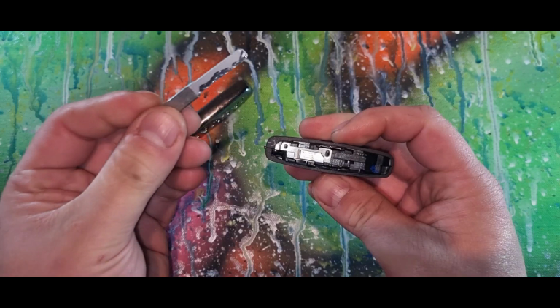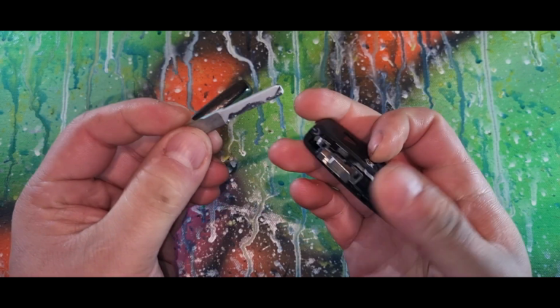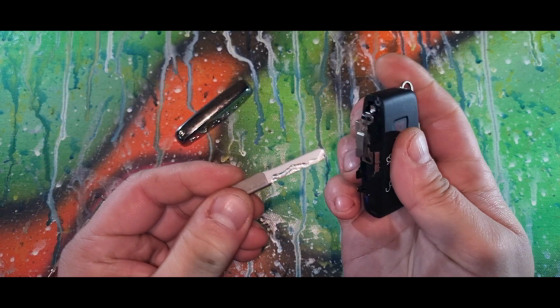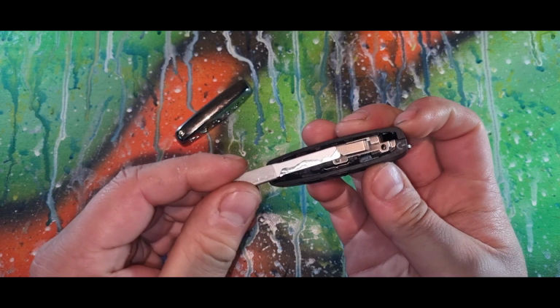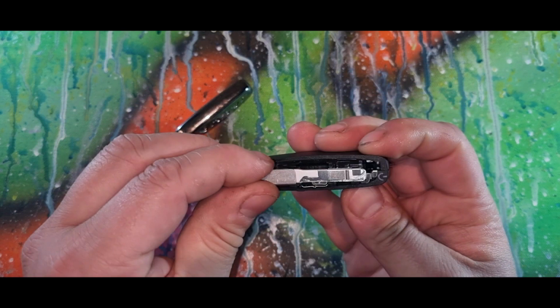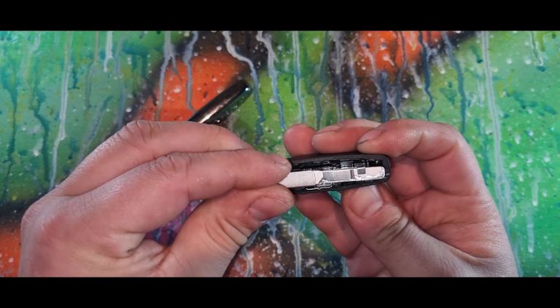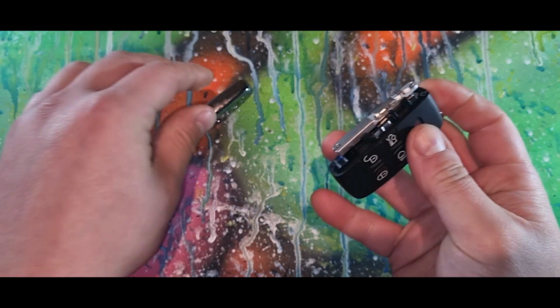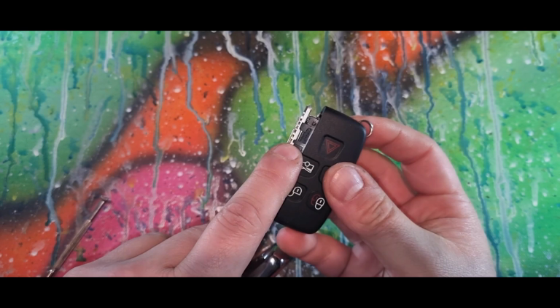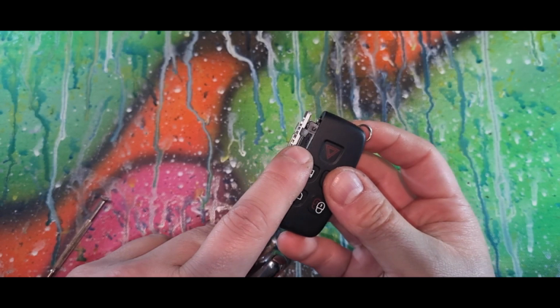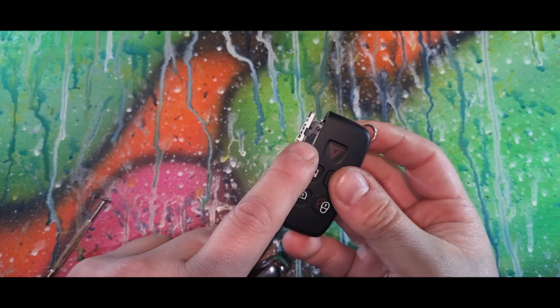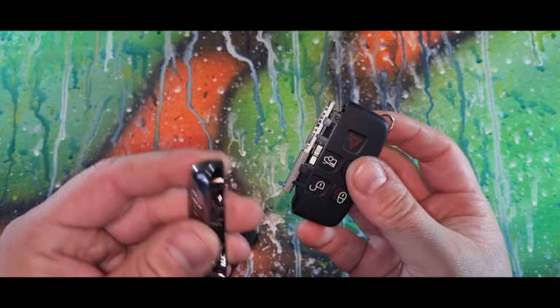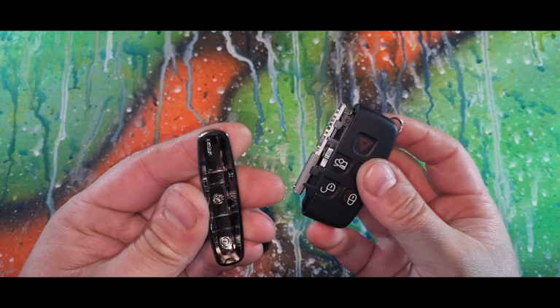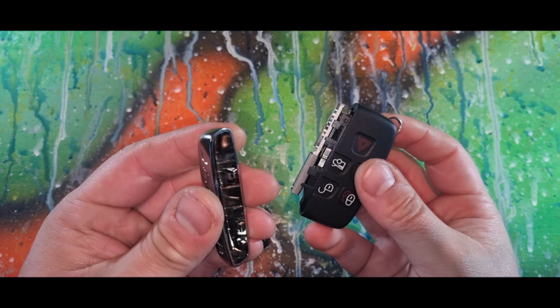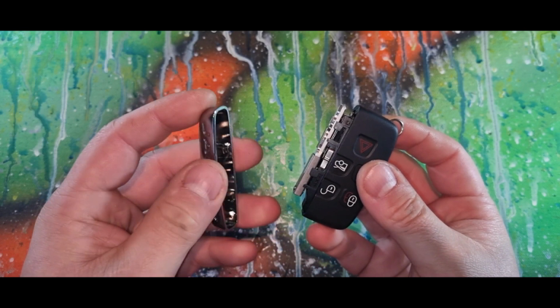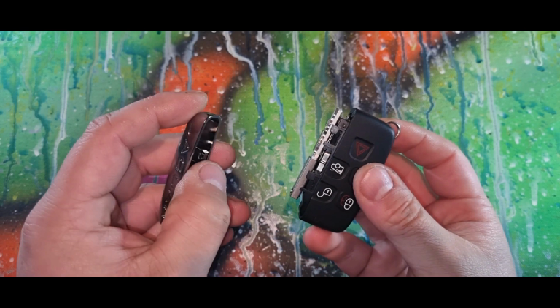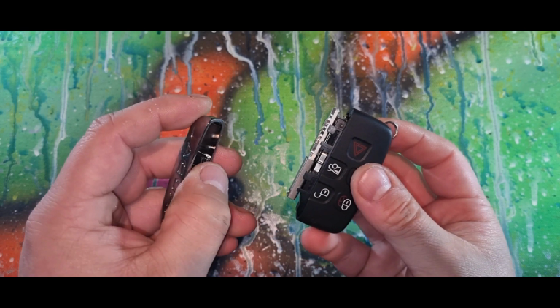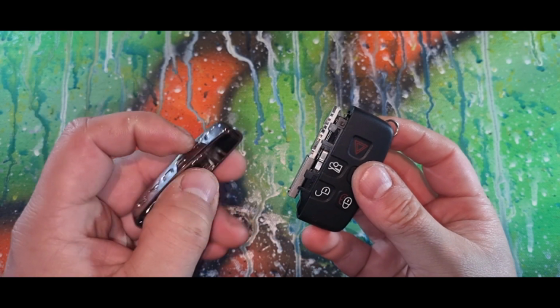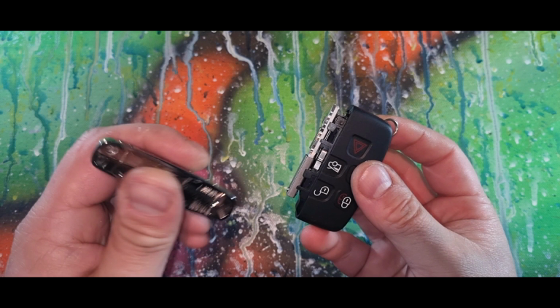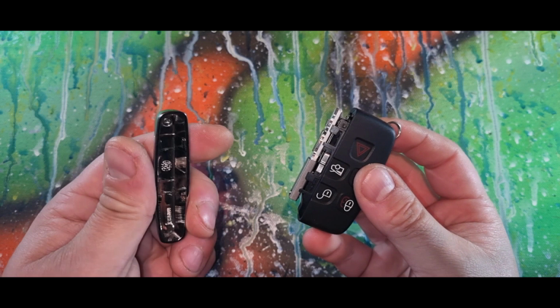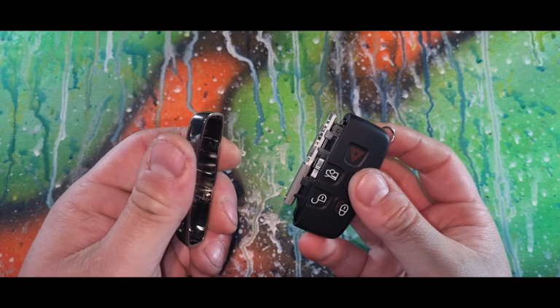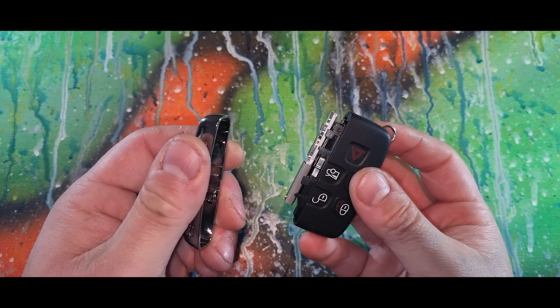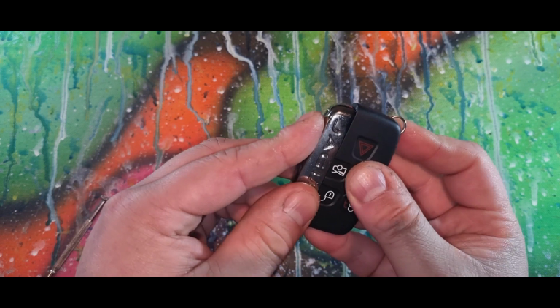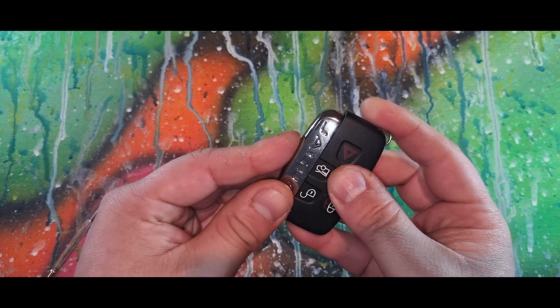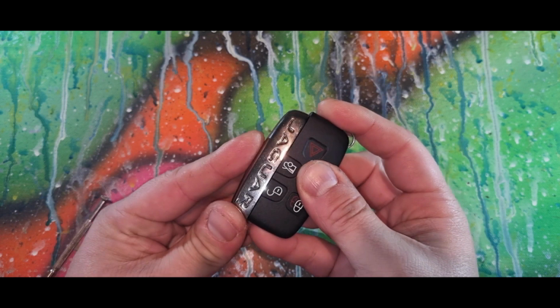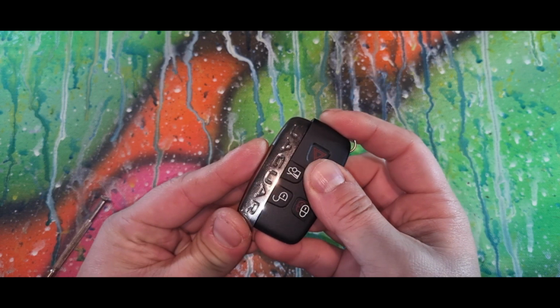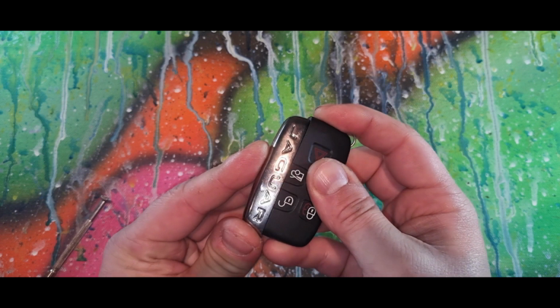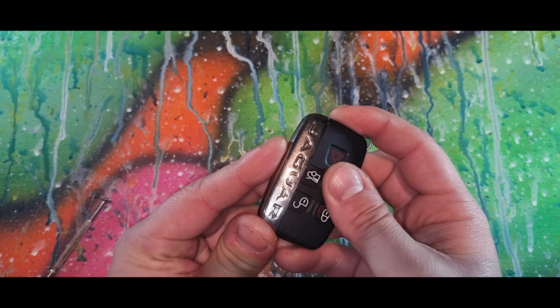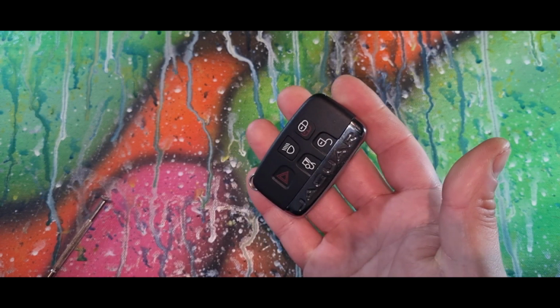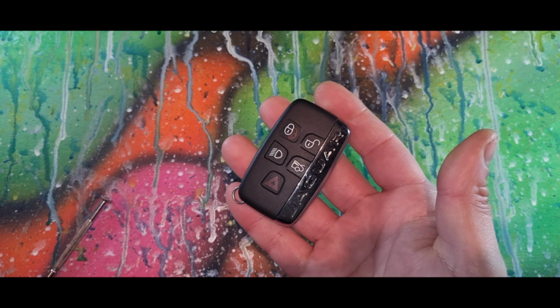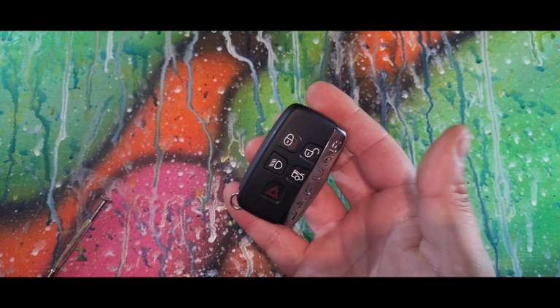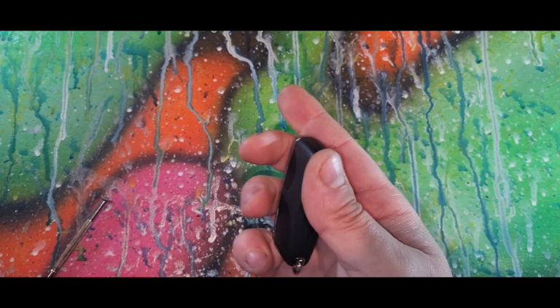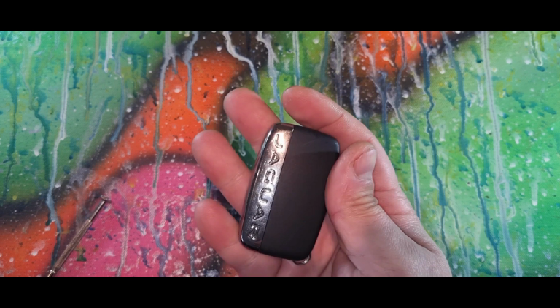Get your key, put your key back in. These tabs here slide up — just want to make sure the tabs are sliding up. Line up the slots, push up, job done. Don't forget to like and subscribe.